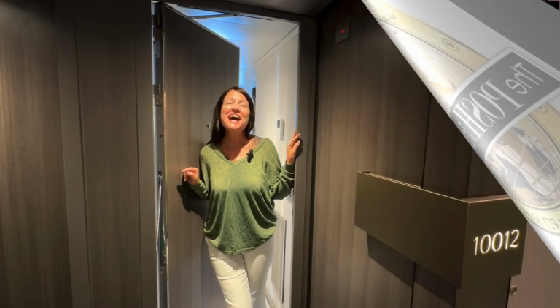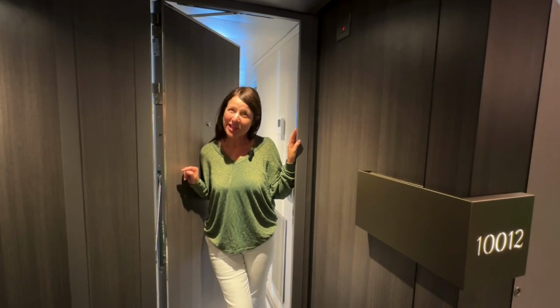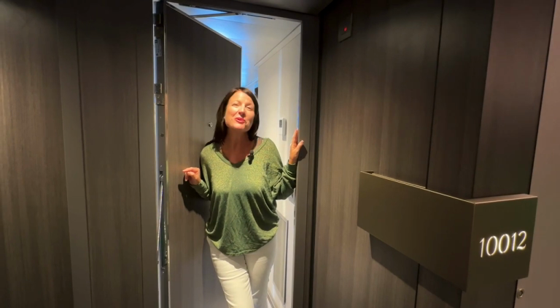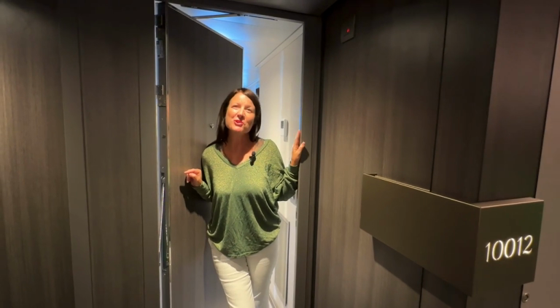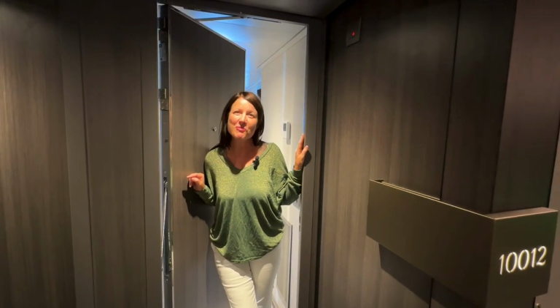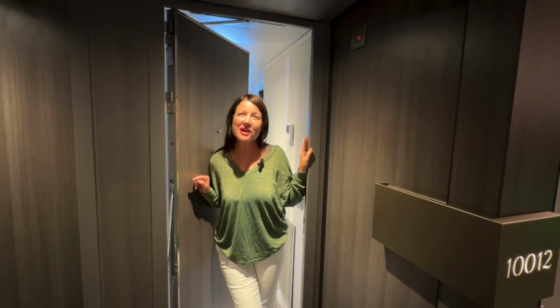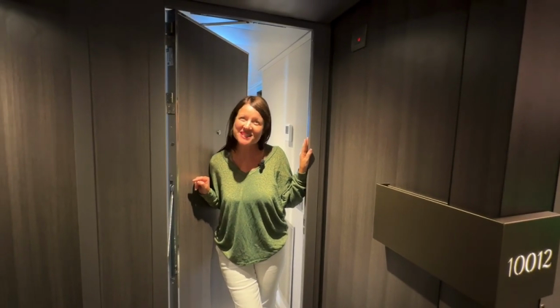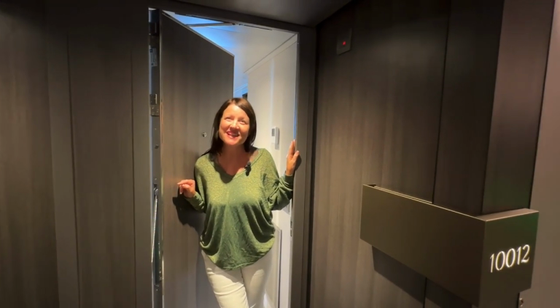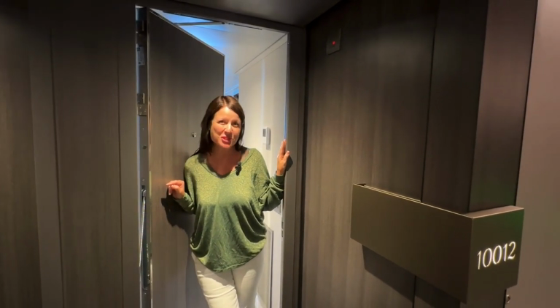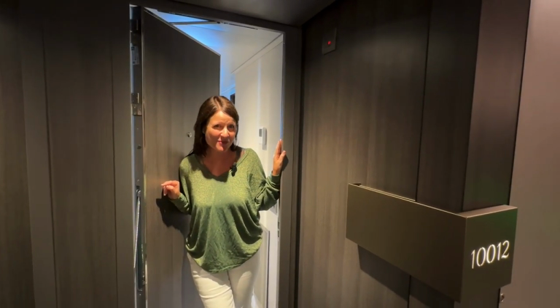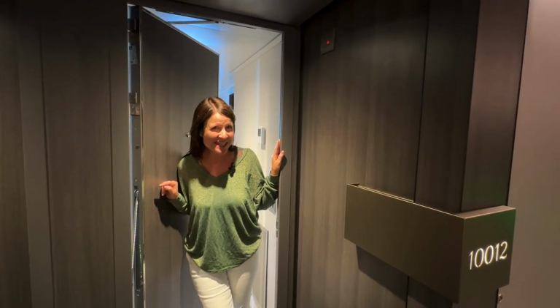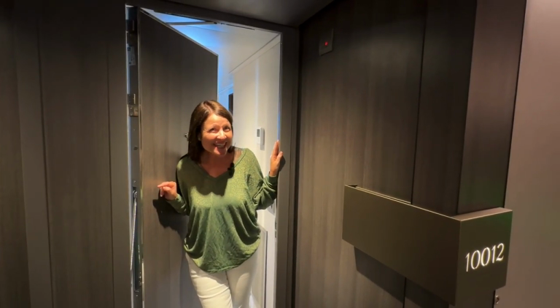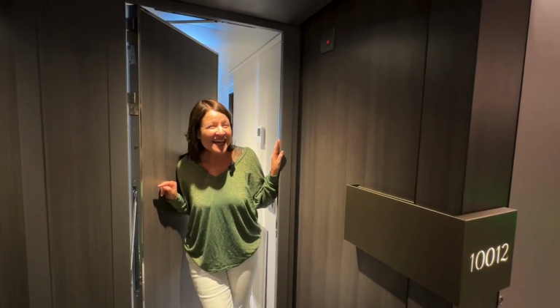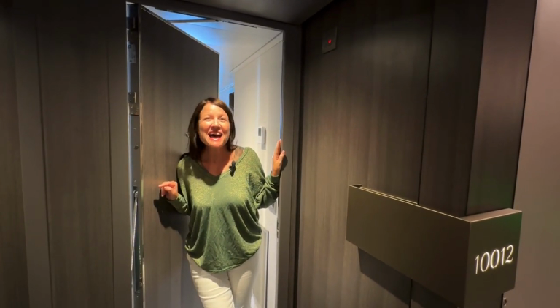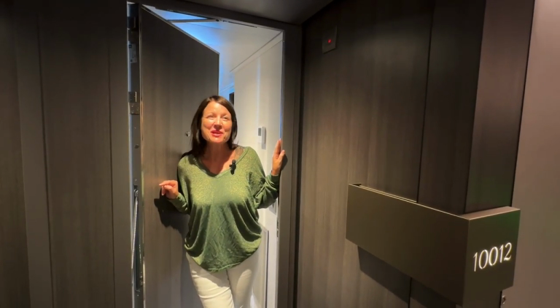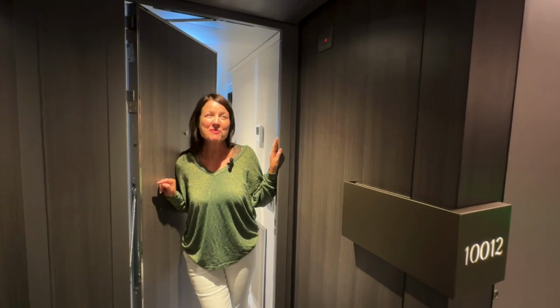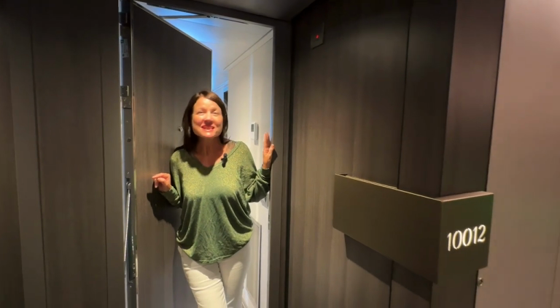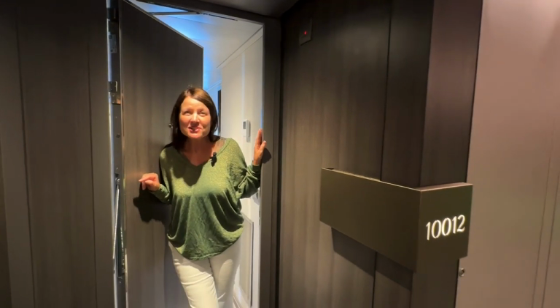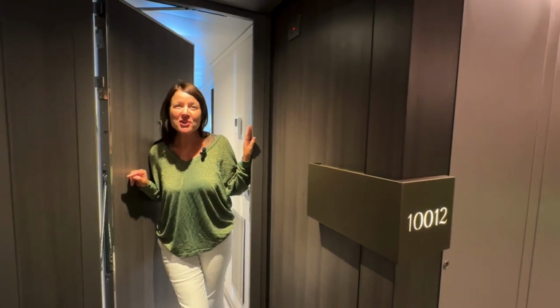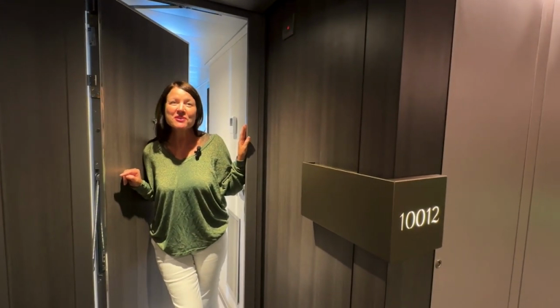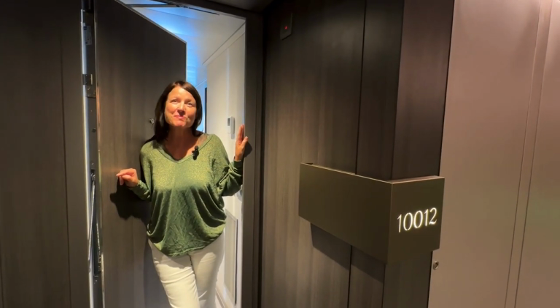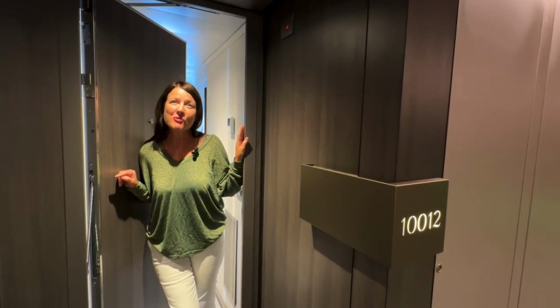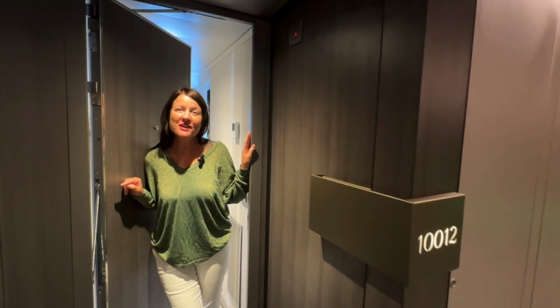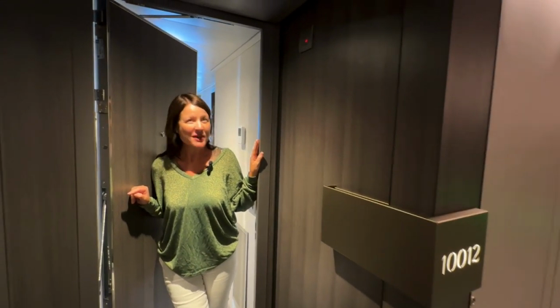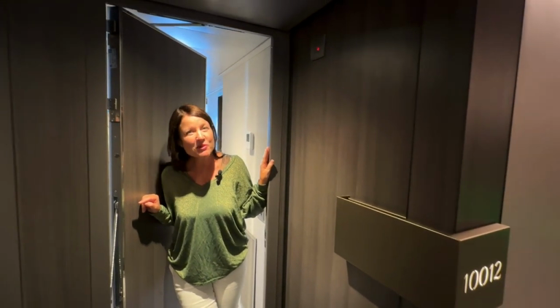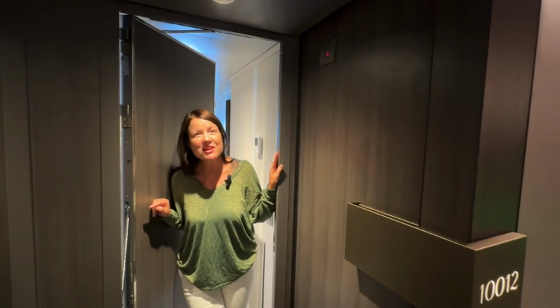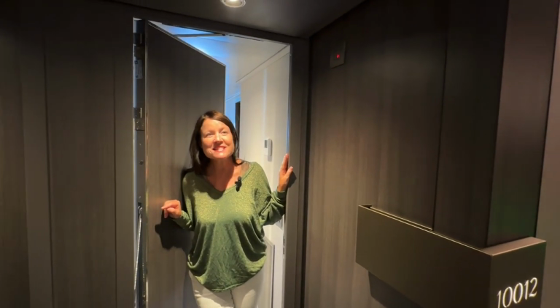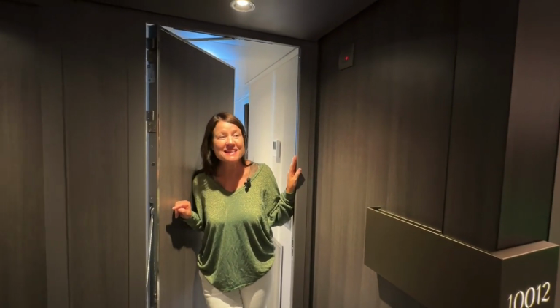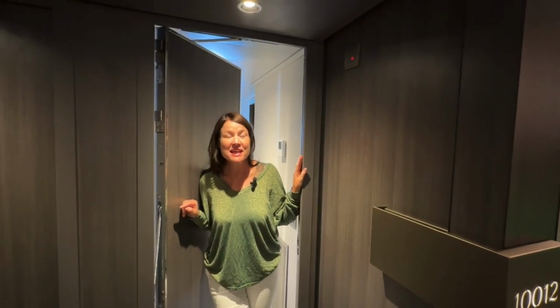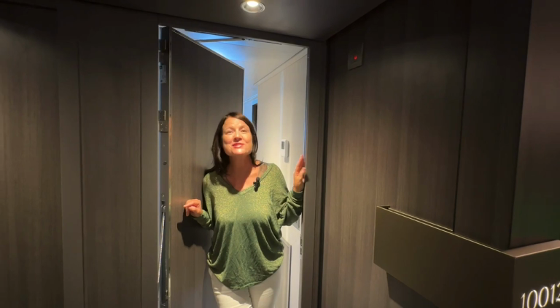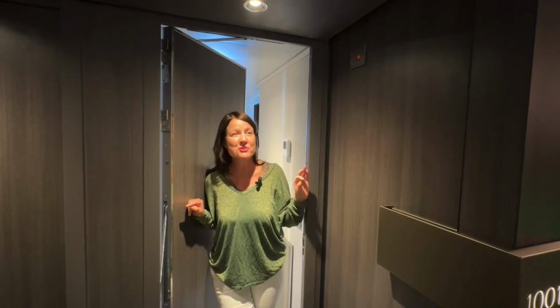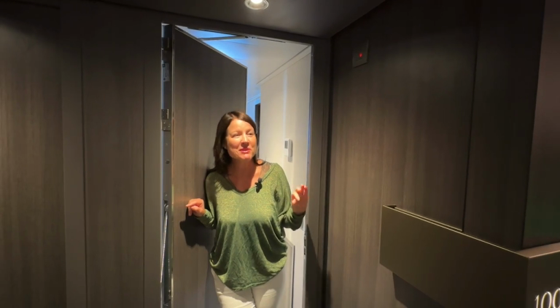Hi and welcome to the Posh Travel Blog. I'm Christina and Stuart is filming. We're really excited to show you the Explorer 1 by Explorer Journeys, and it is truly fabulous.